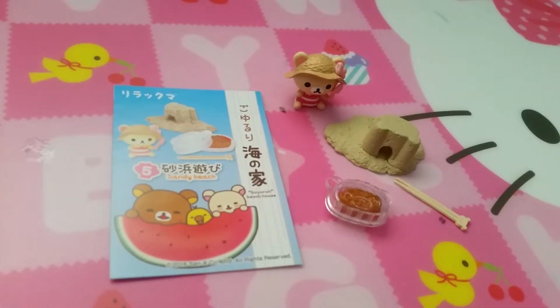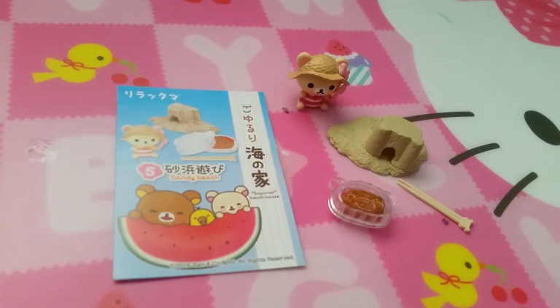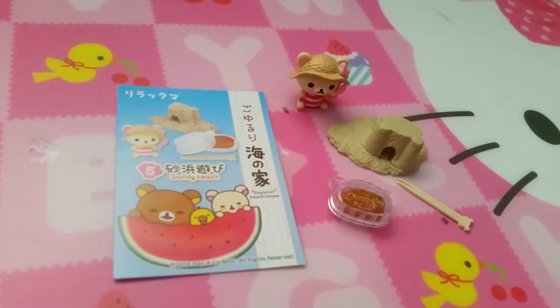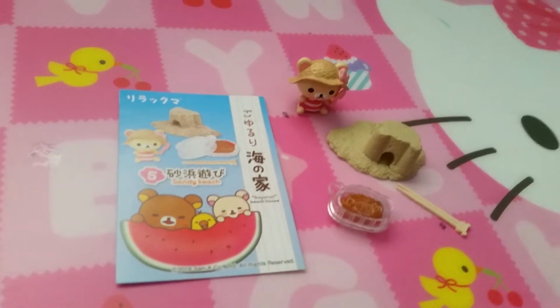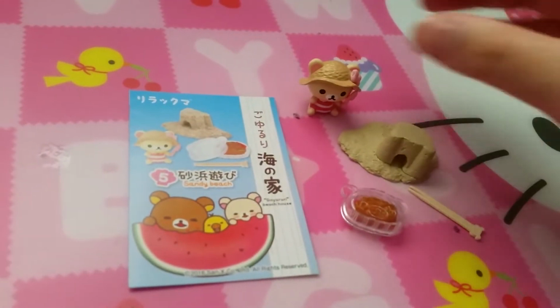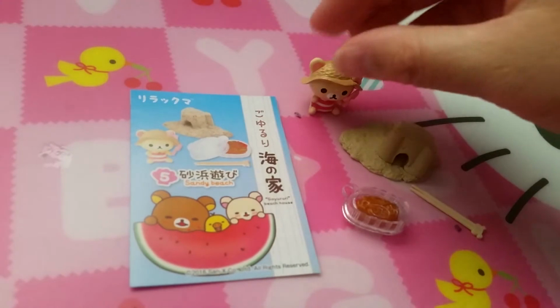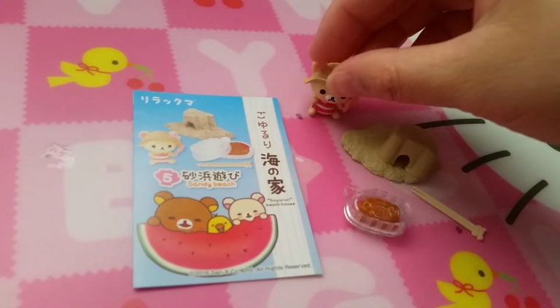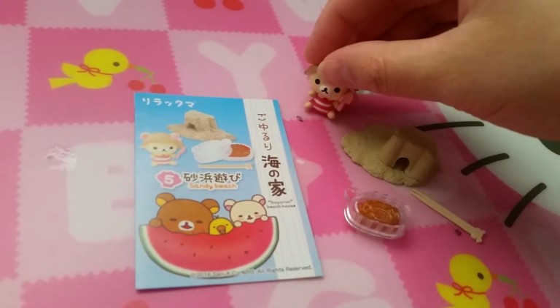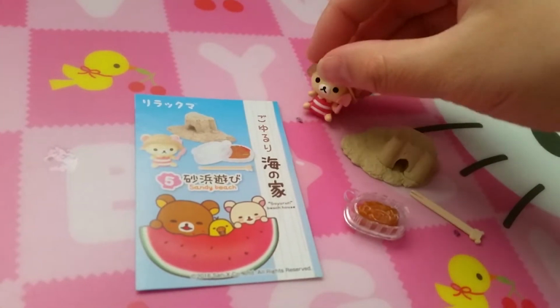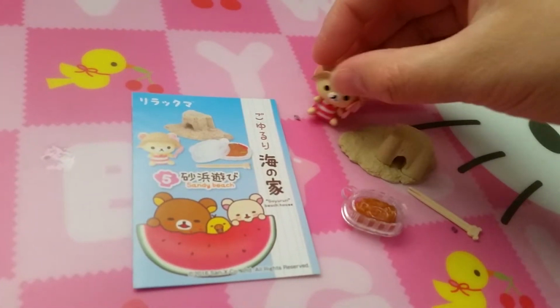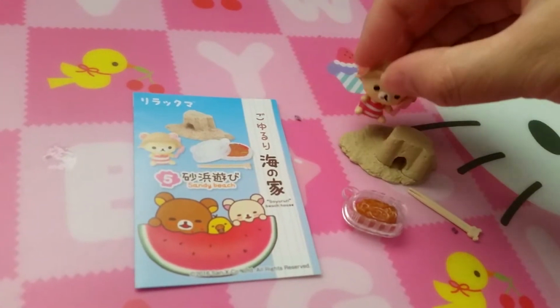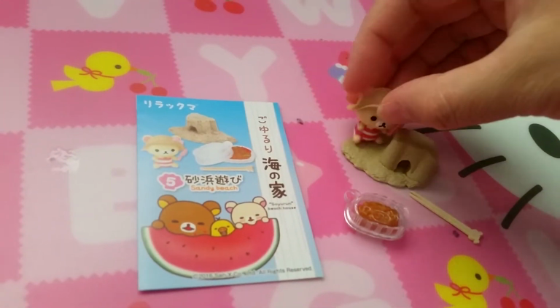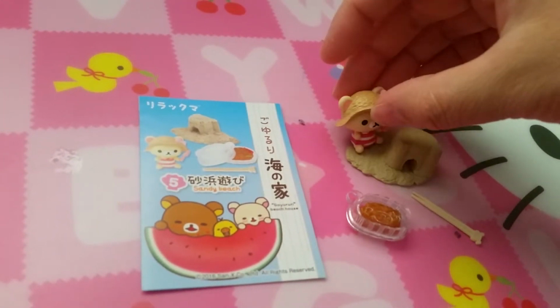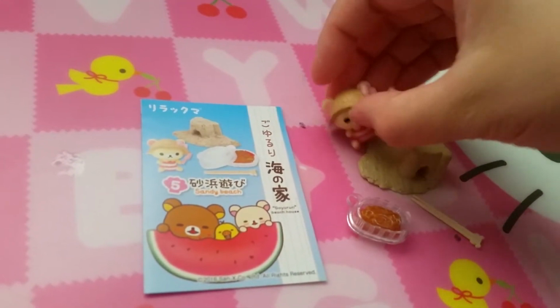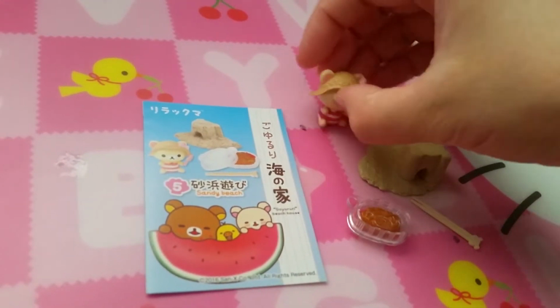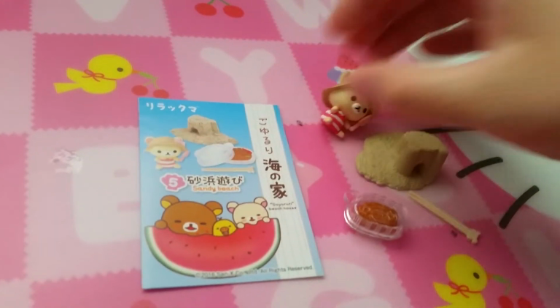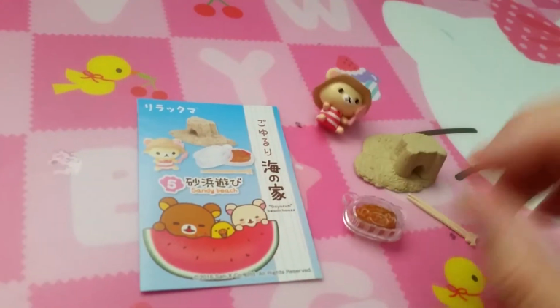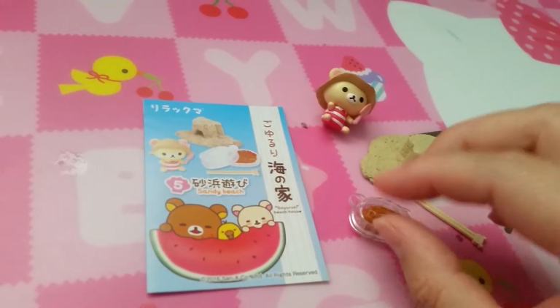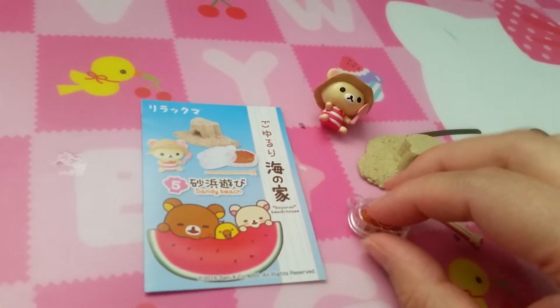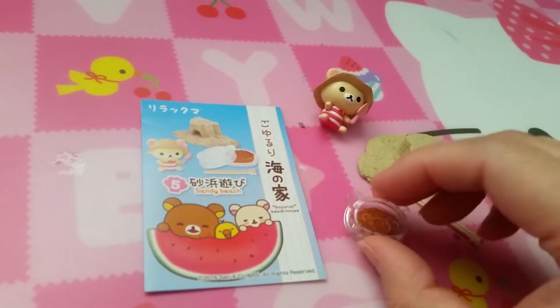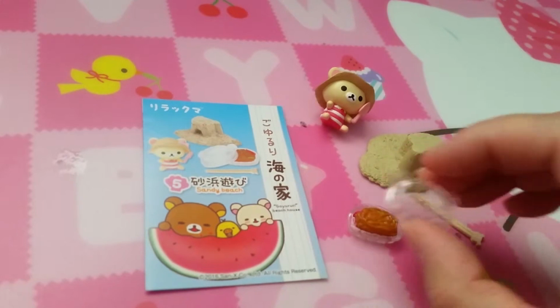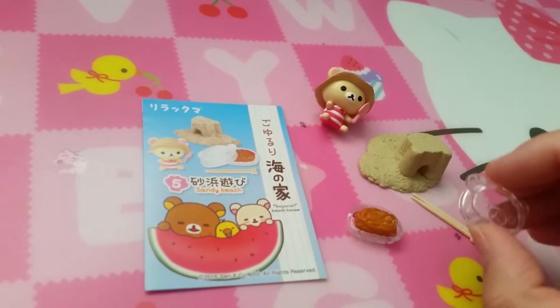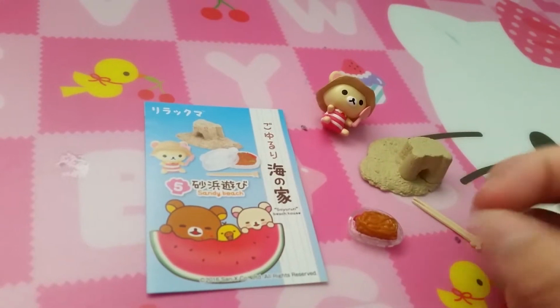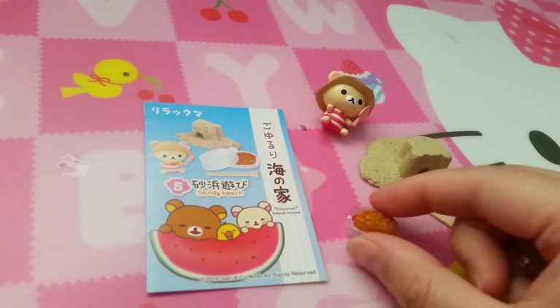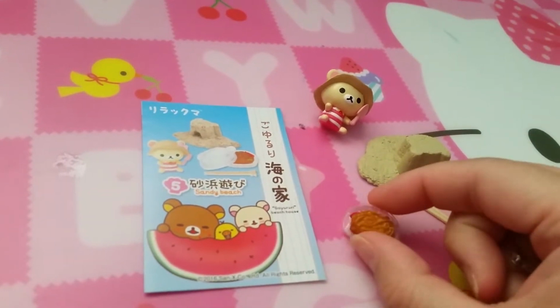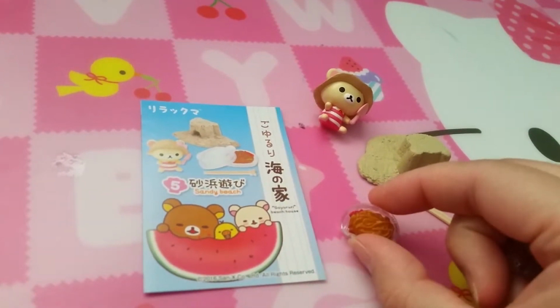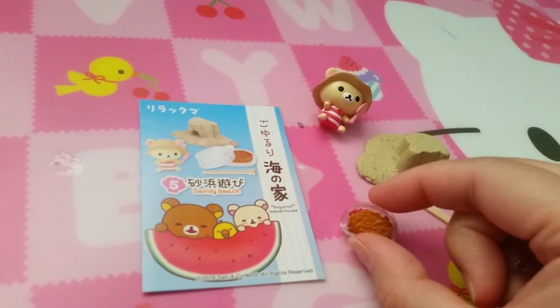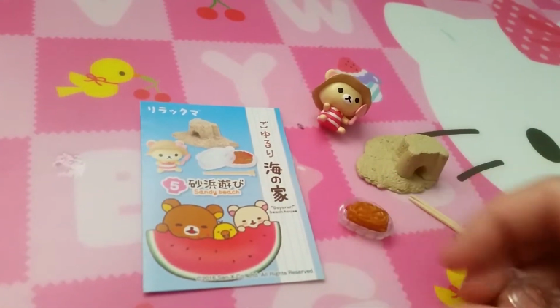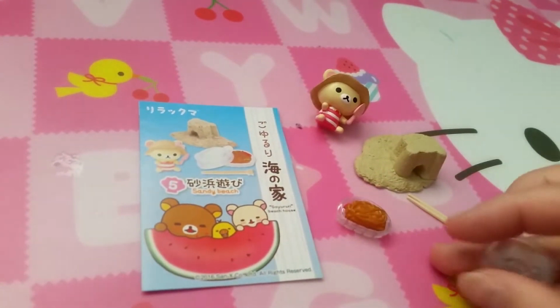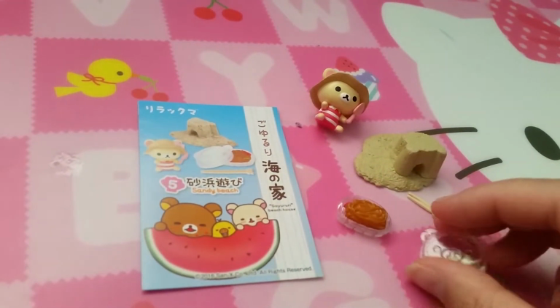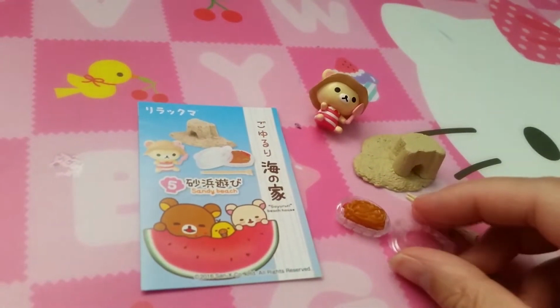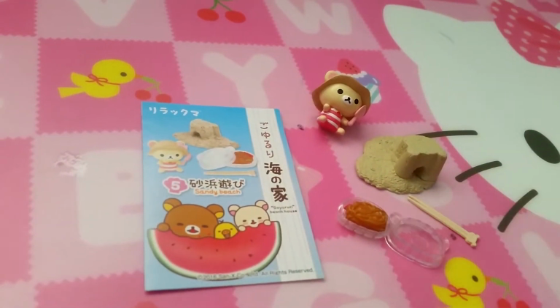Set five is sandy beach. We have Korilakkuma just hanging out on the sand. And when she or he gets hungry, she can have yakisoba or some kind of fried noodles.